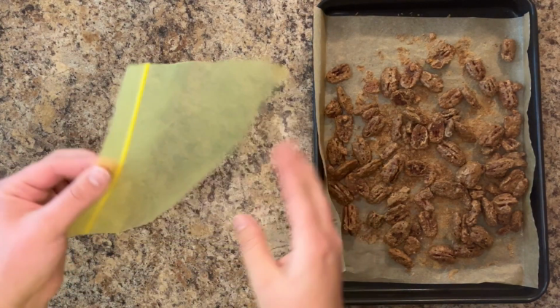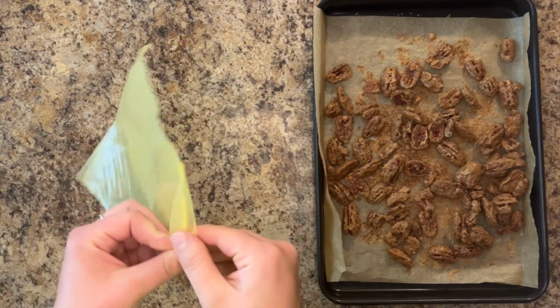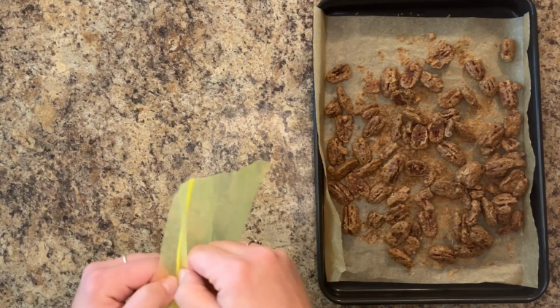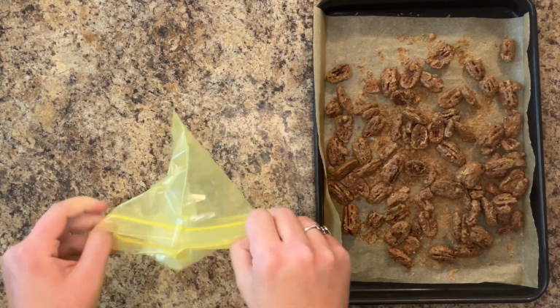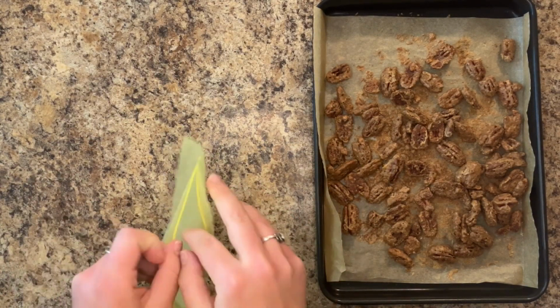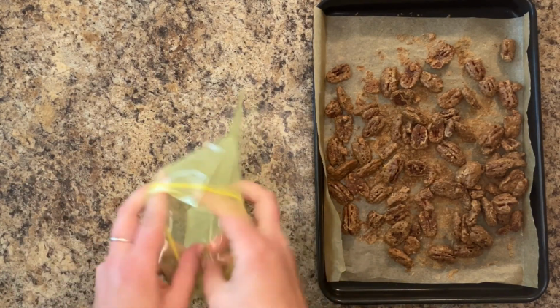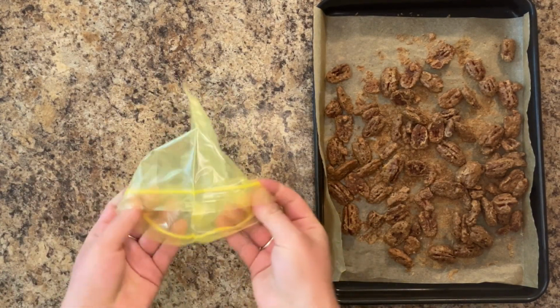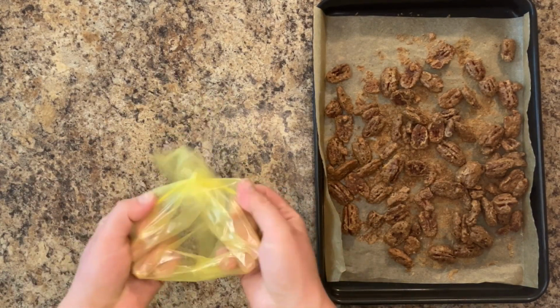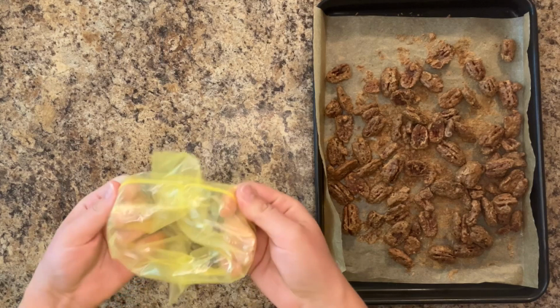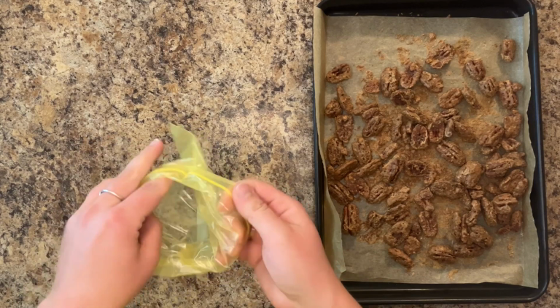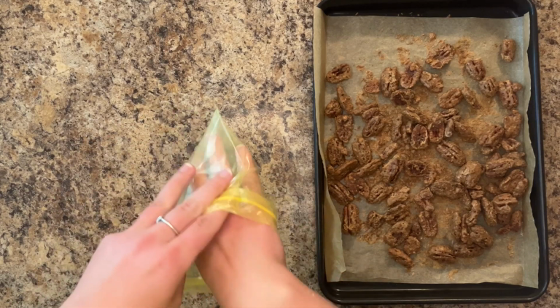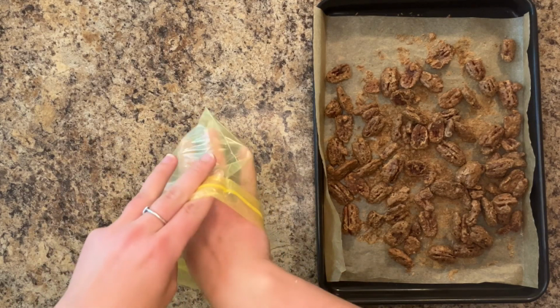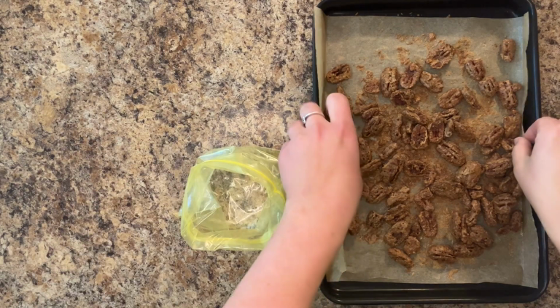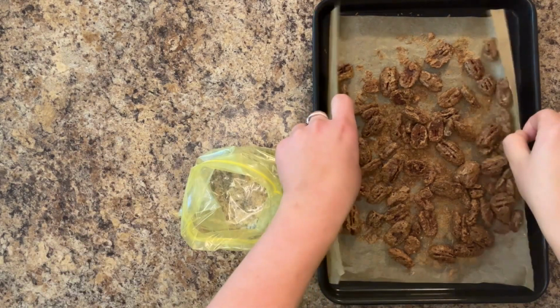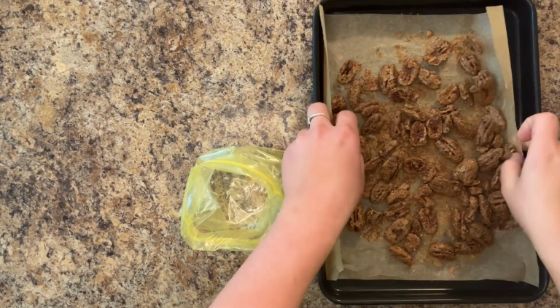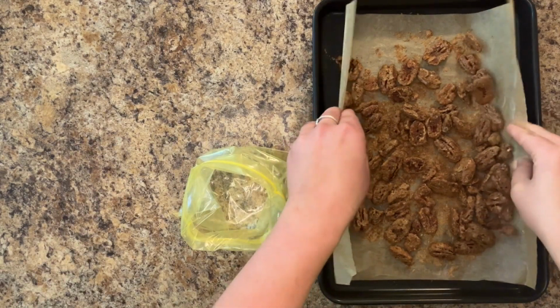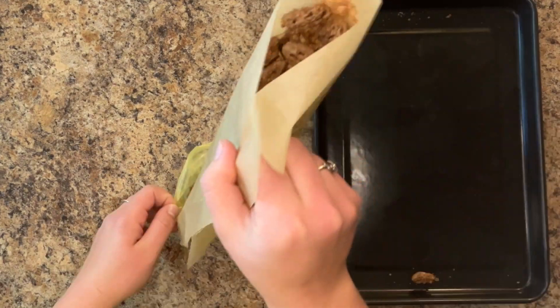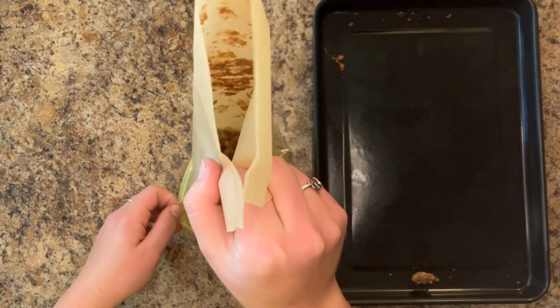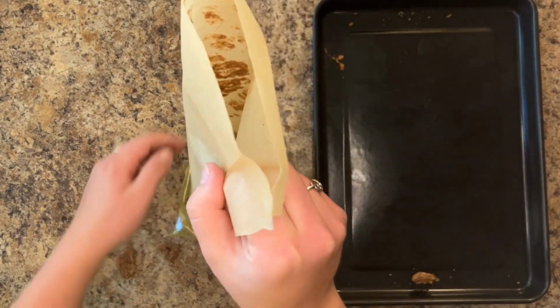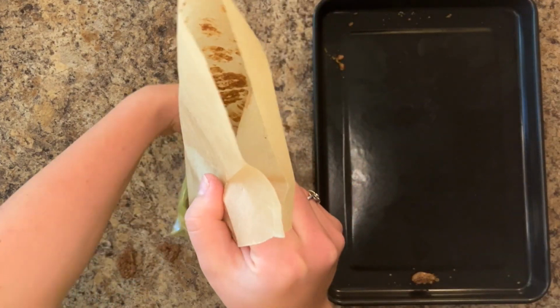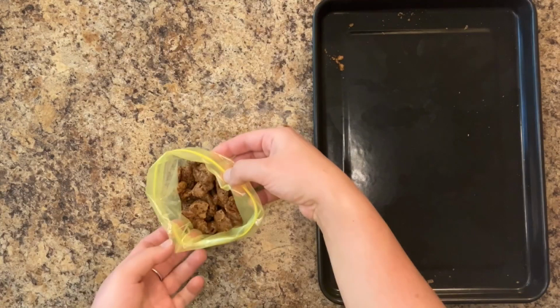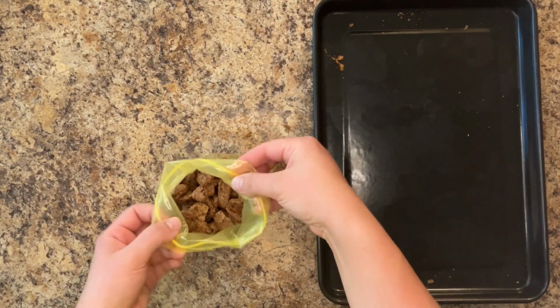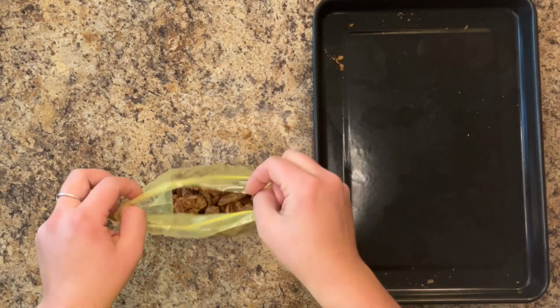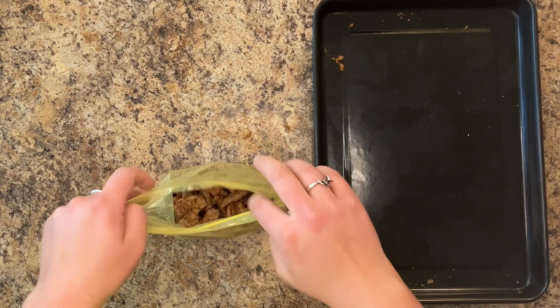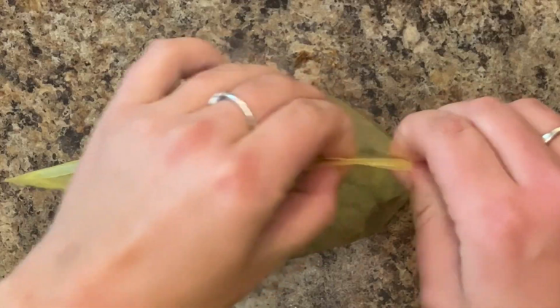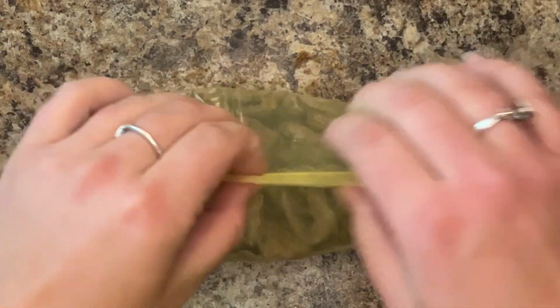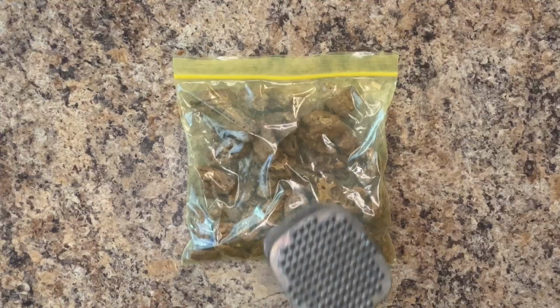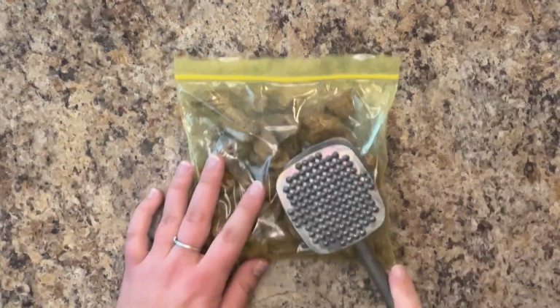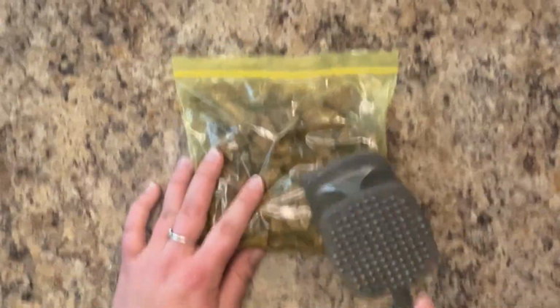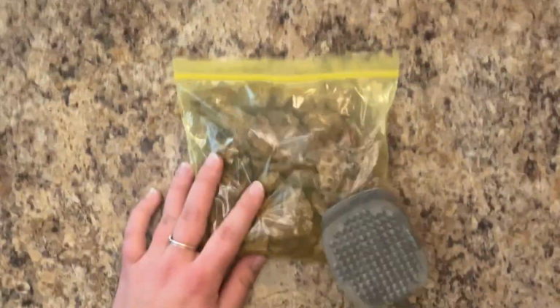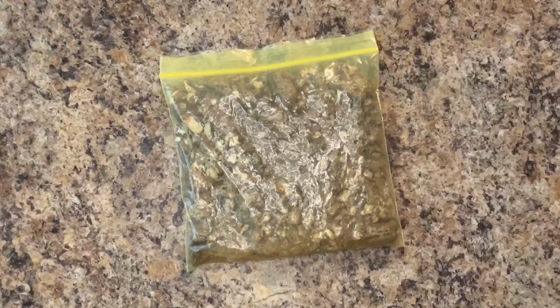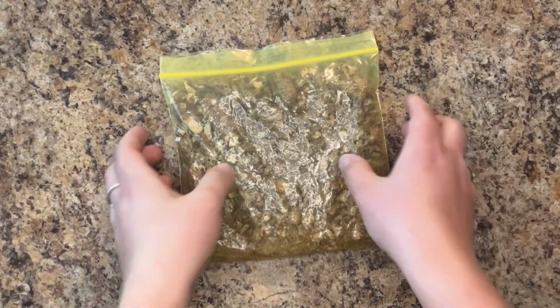Once the pecans are done baking, let them cool slightly, then crush them up. I do this by adding them to a small bag, then pounding them with a meat tenderizer, but you can do this any way you like.